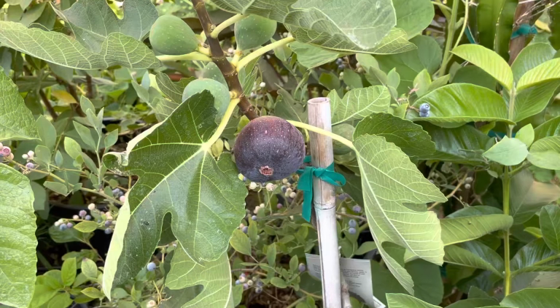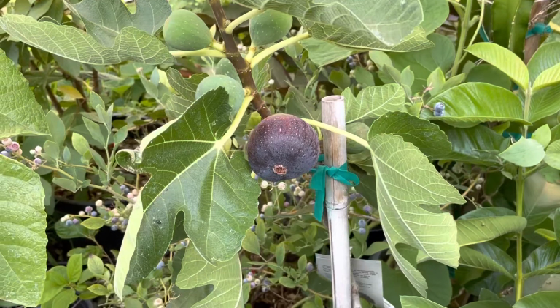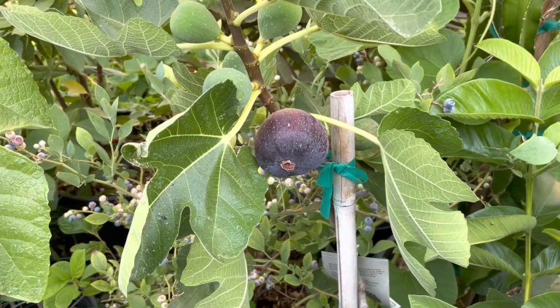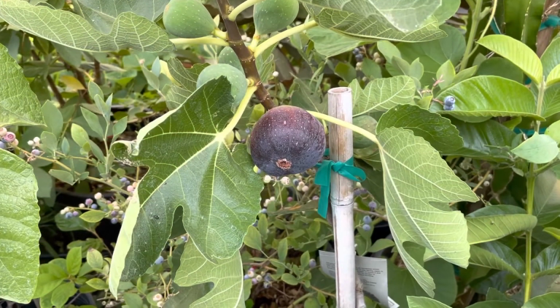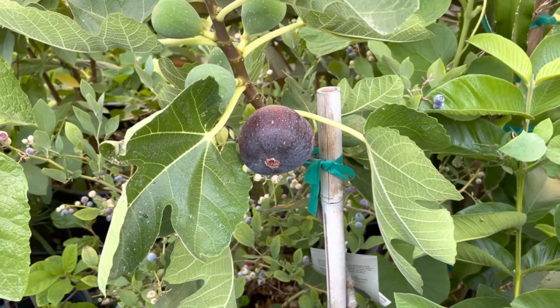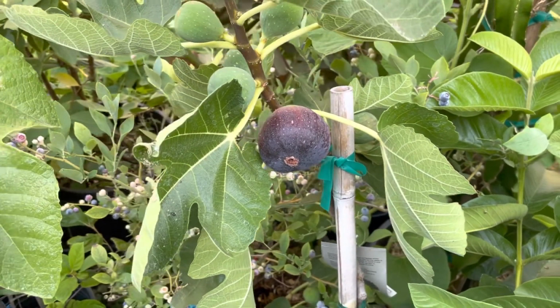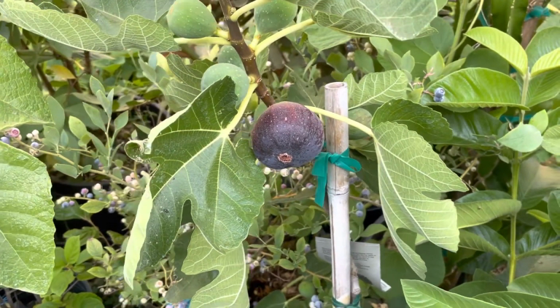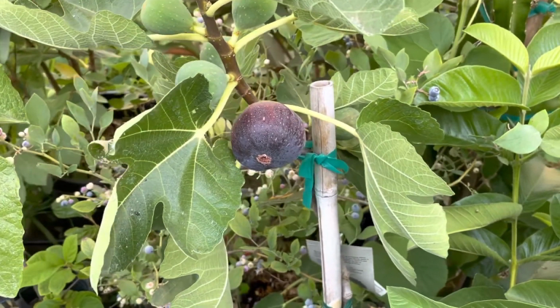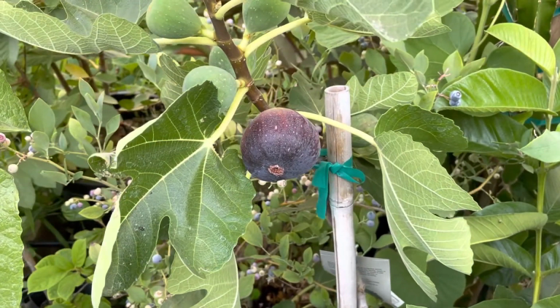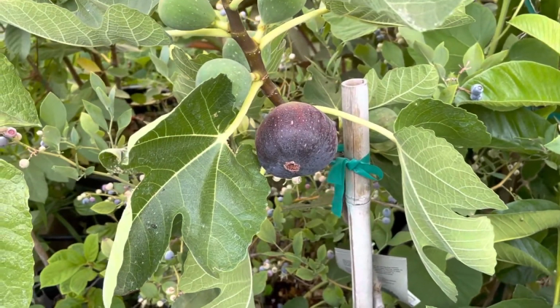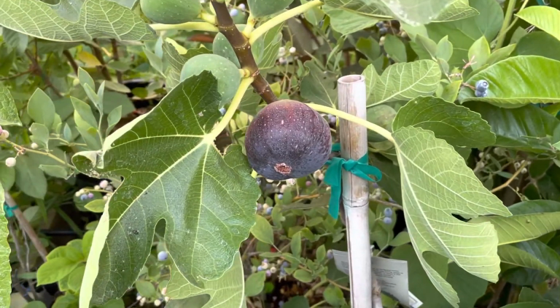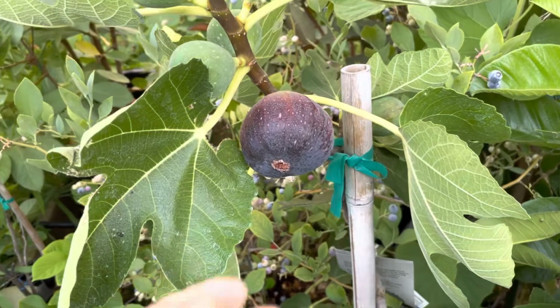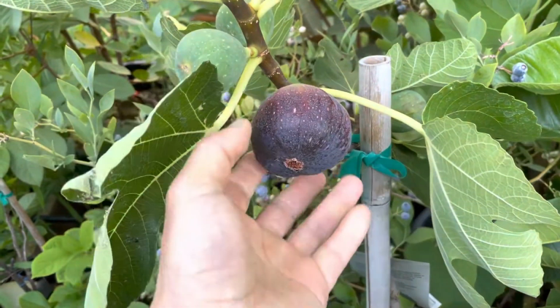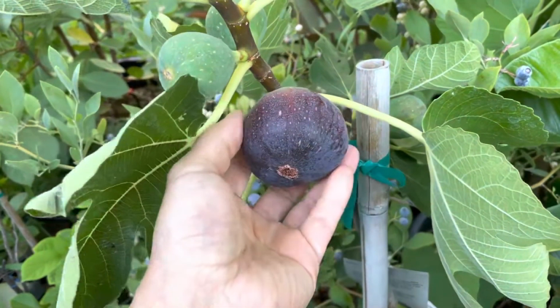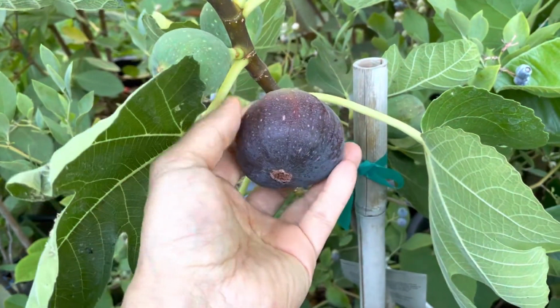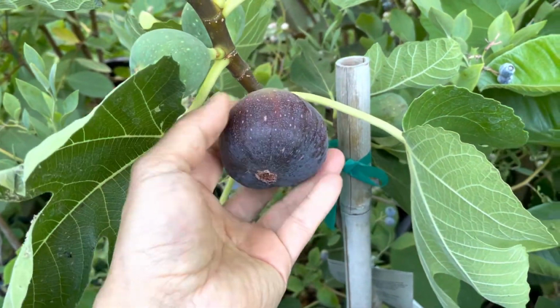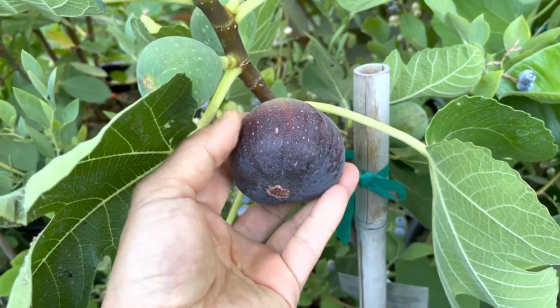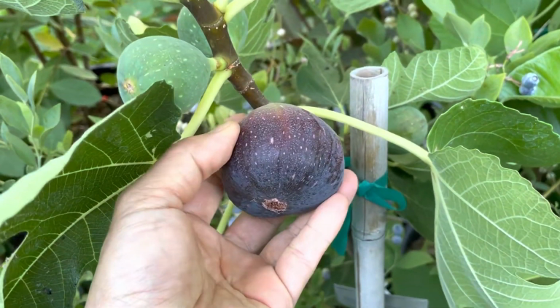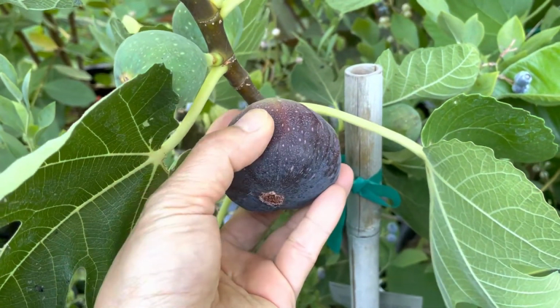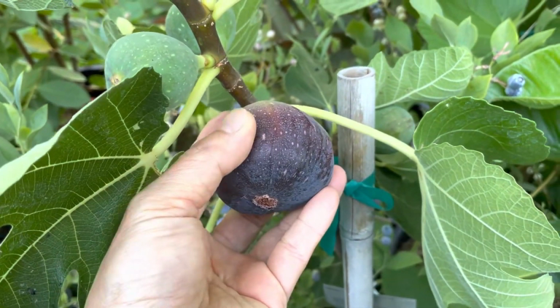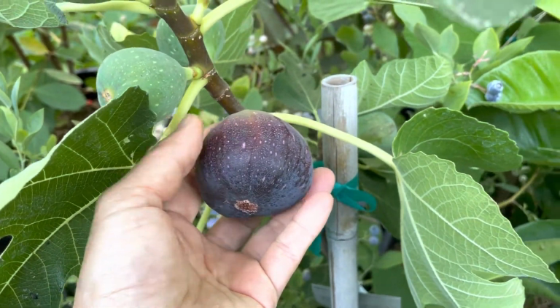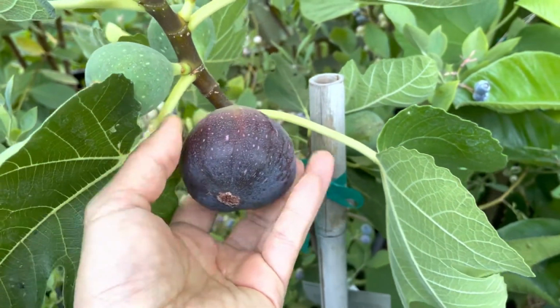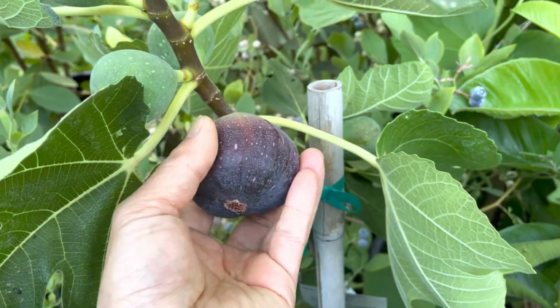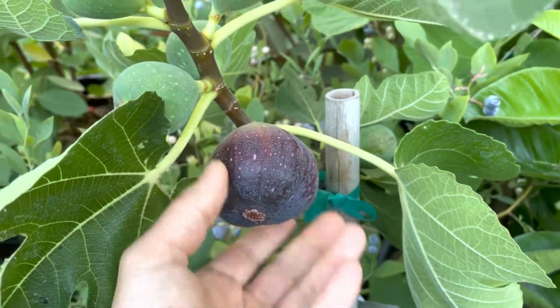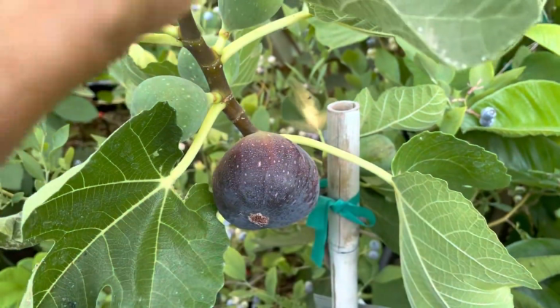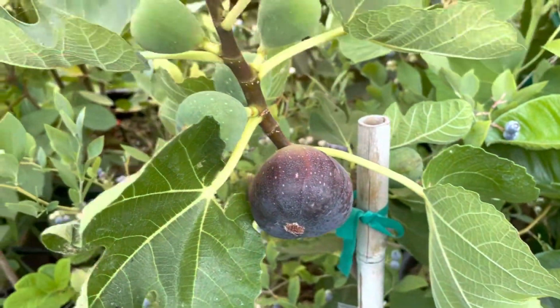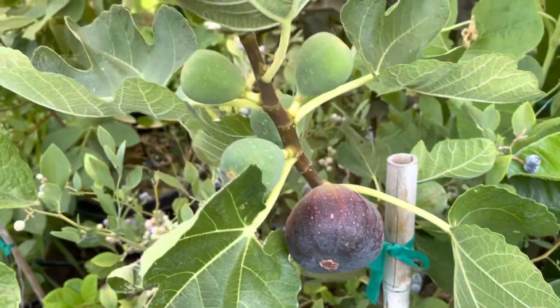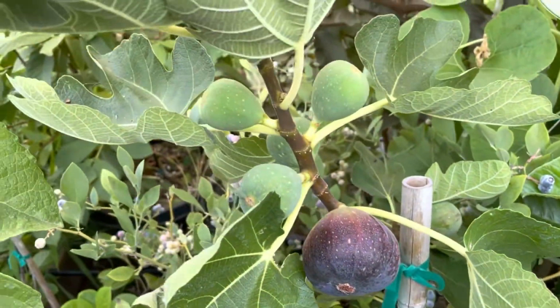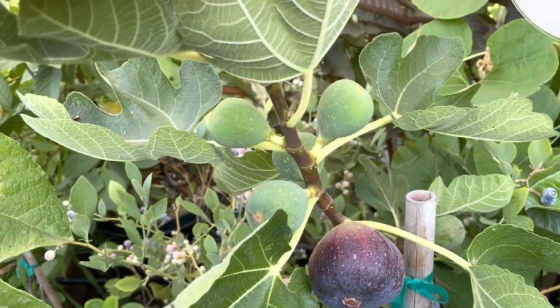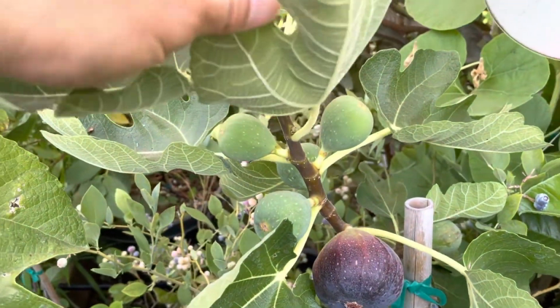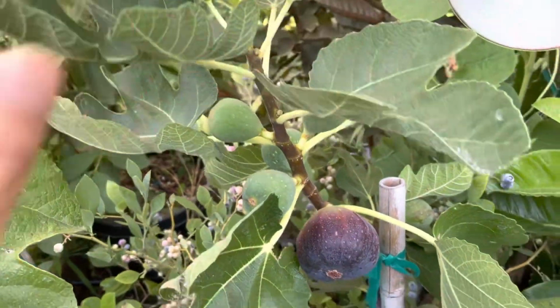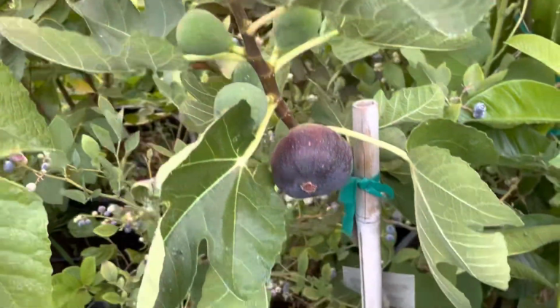Hello everyone, today I'm going to harvest my first fruit. This one's Brown Turkey — it's ready now. You can touch it, it's soft. And you can see some more up here too.